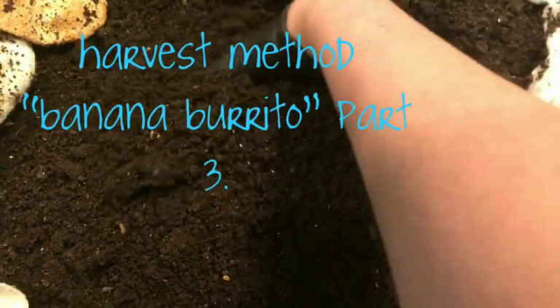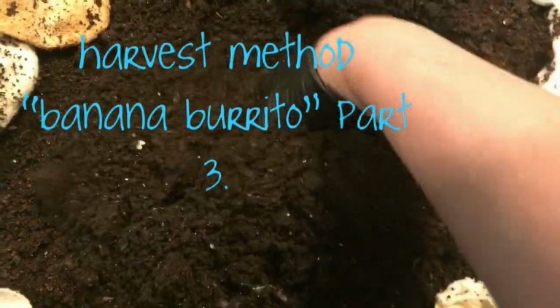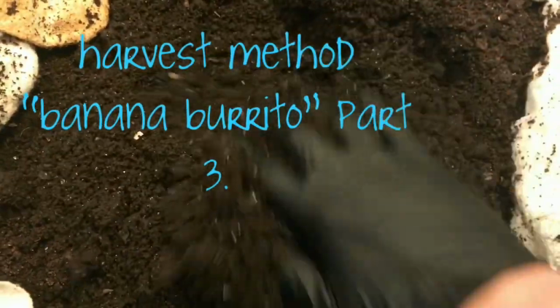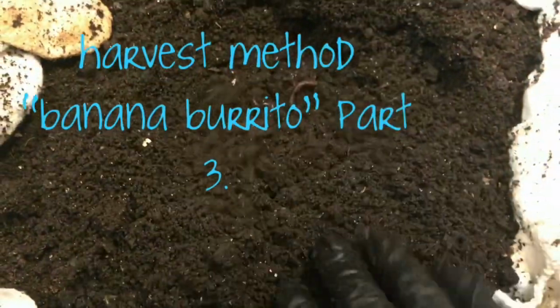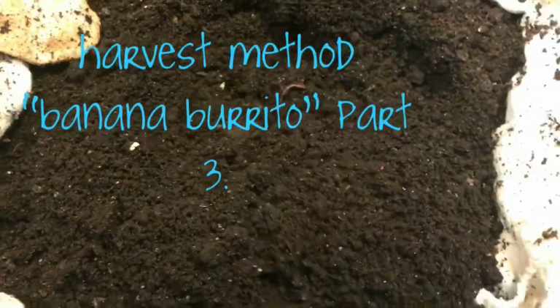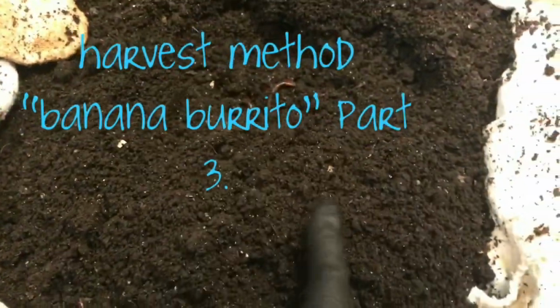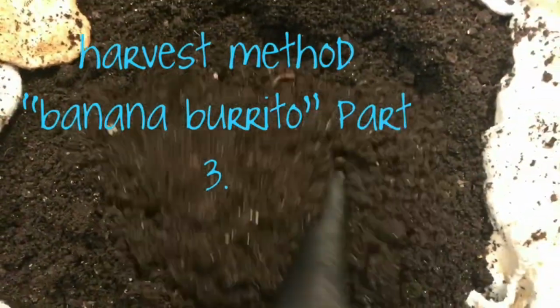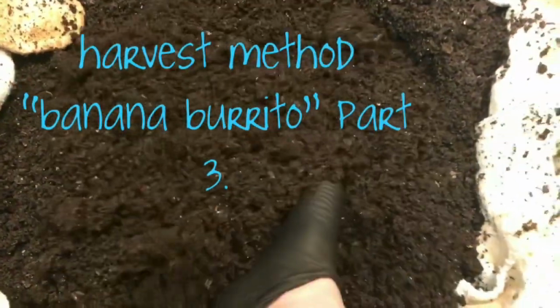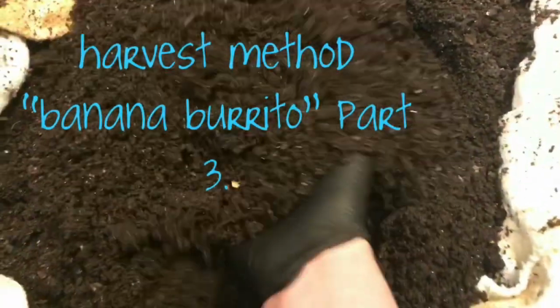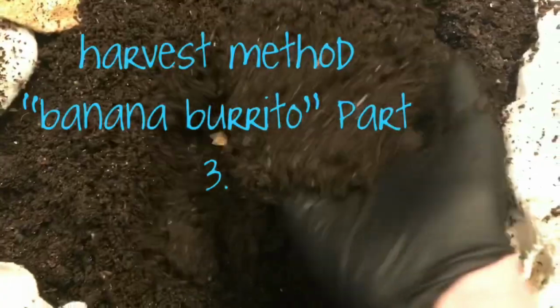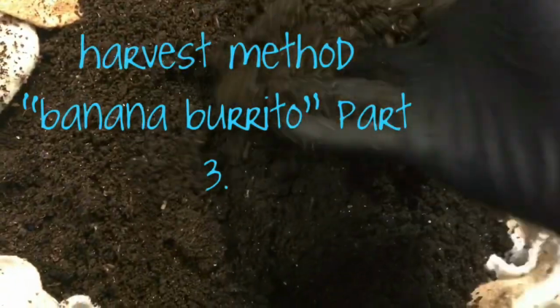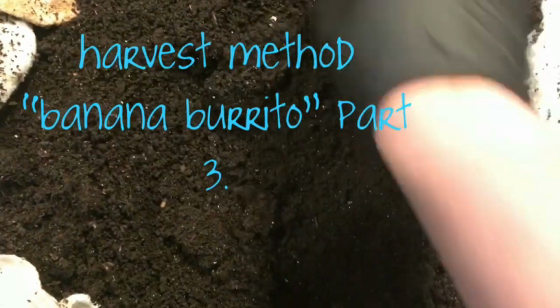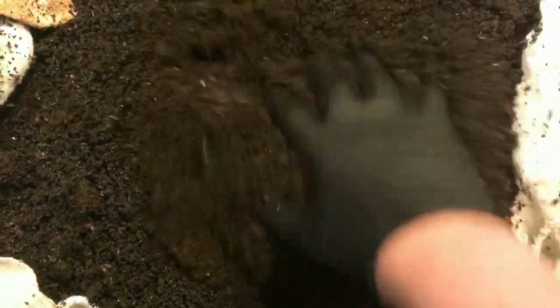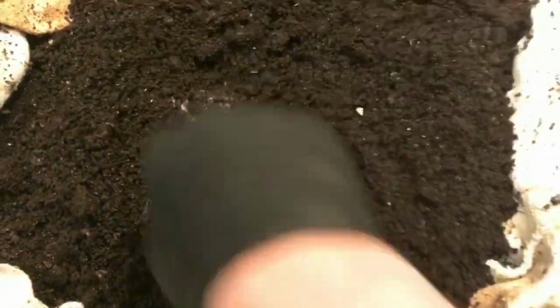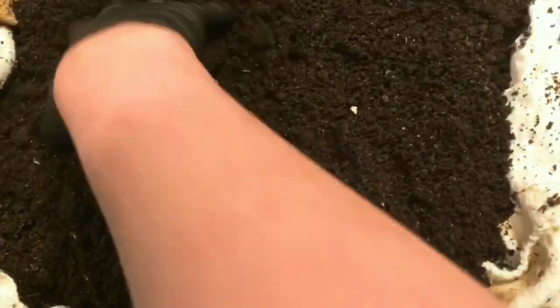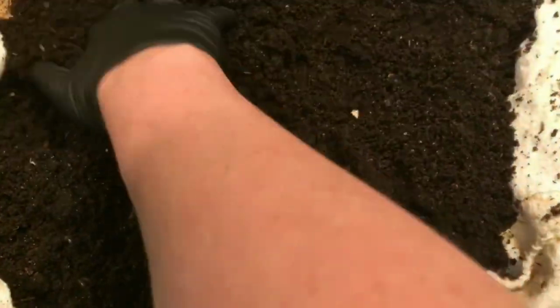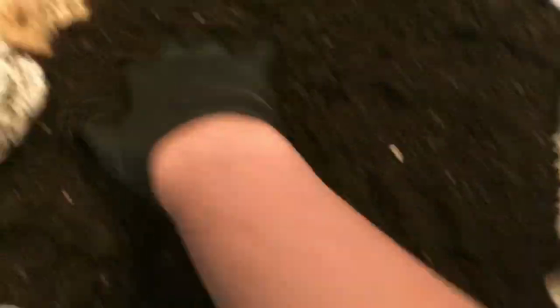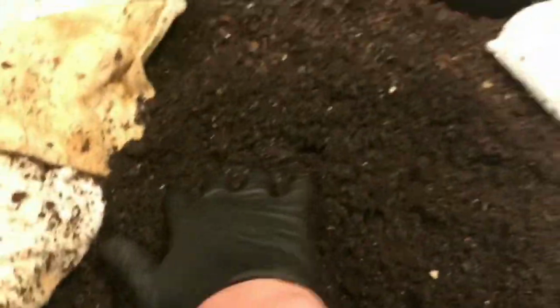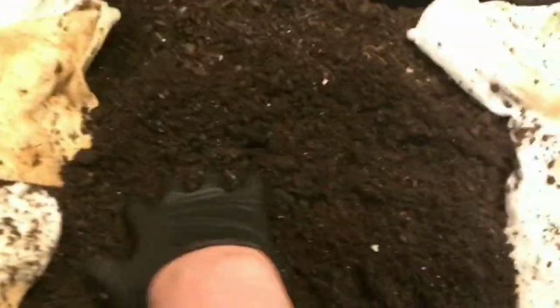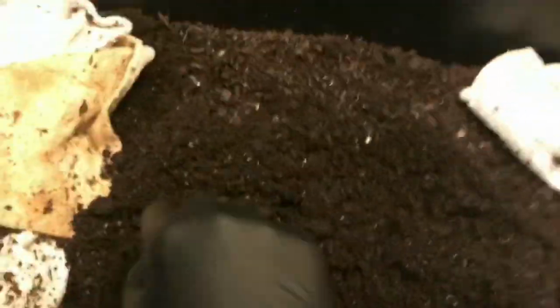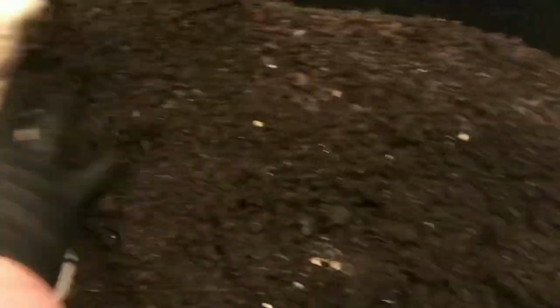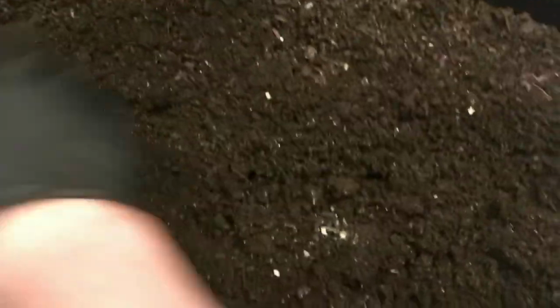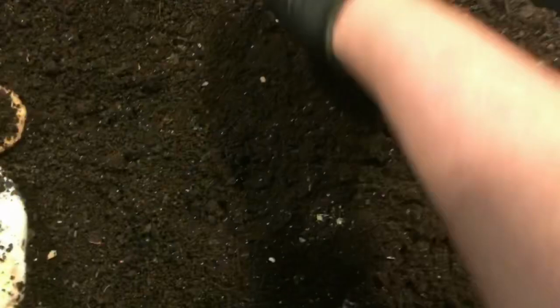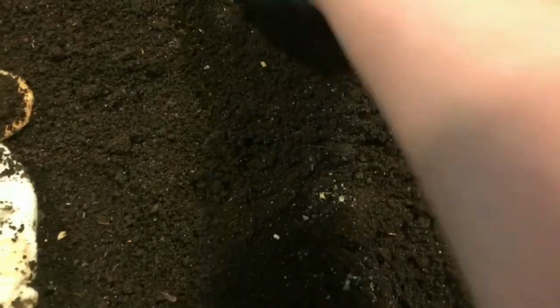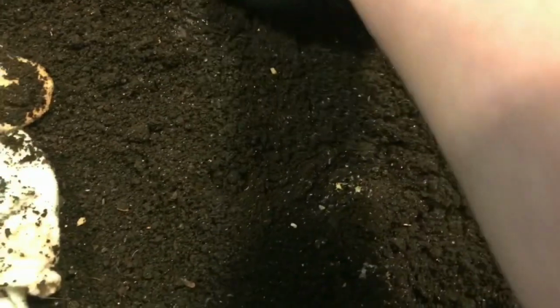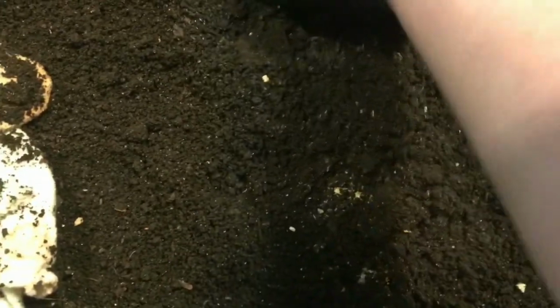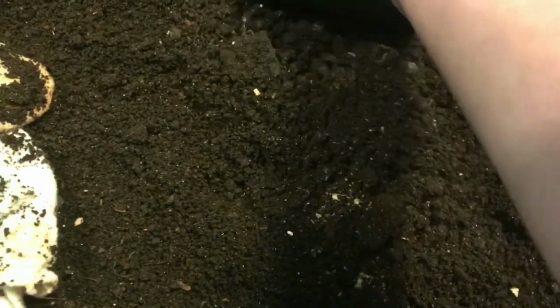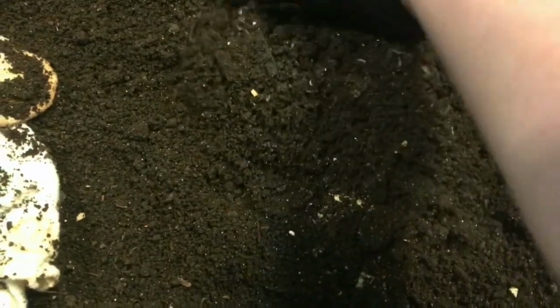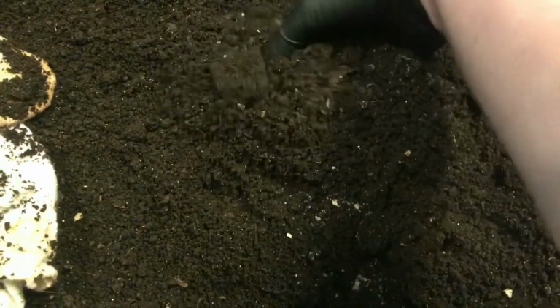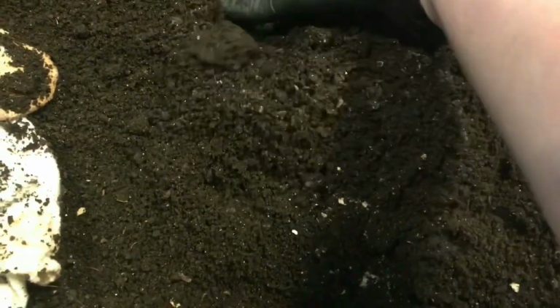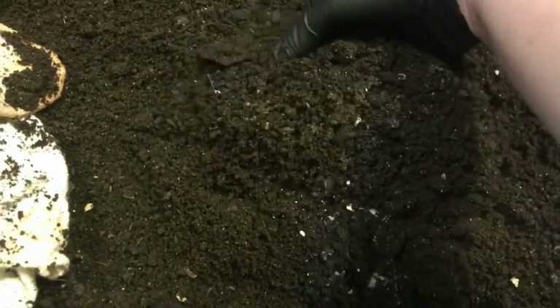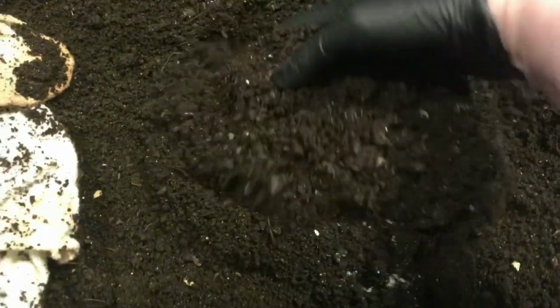Trying to feel for it. I see some worms in this area so I'm pretty sure... it's over here. So let's dig this up and see what we got.